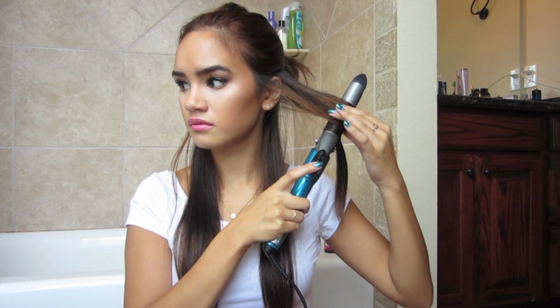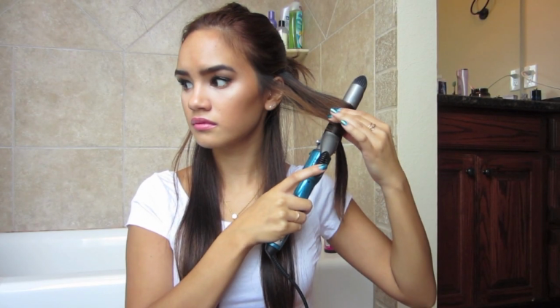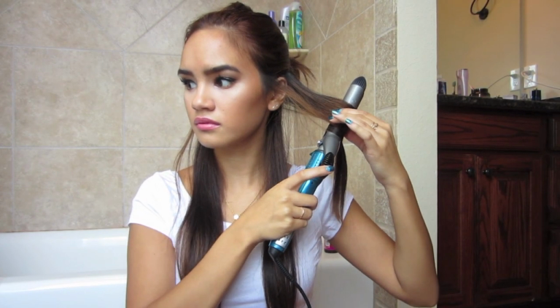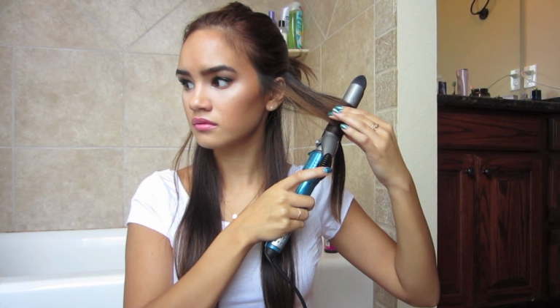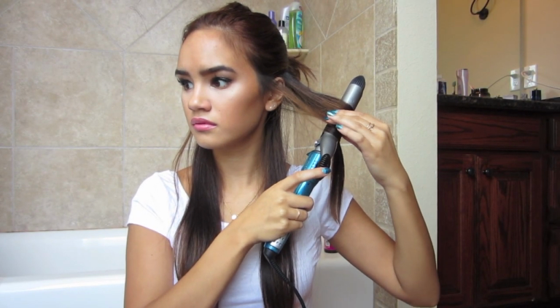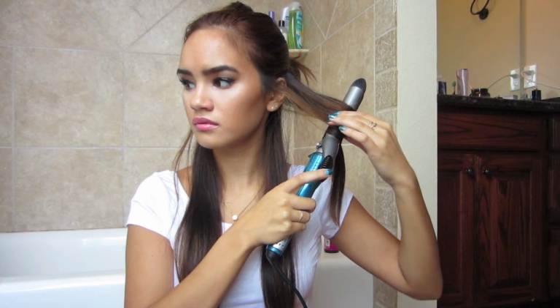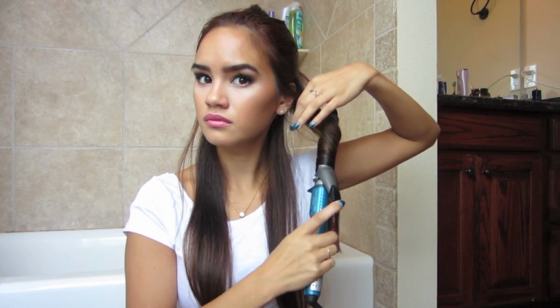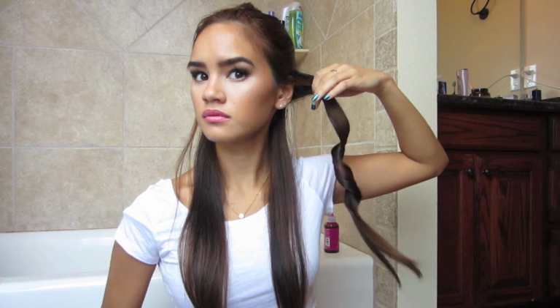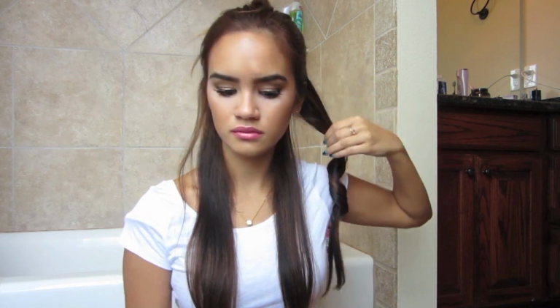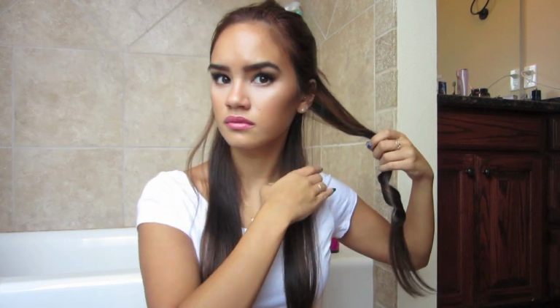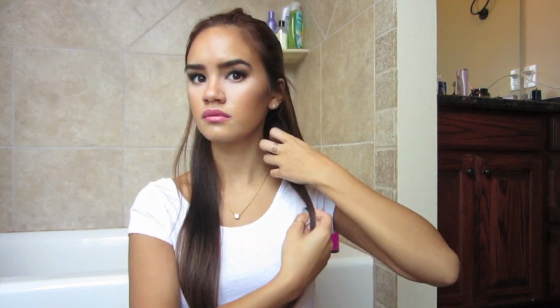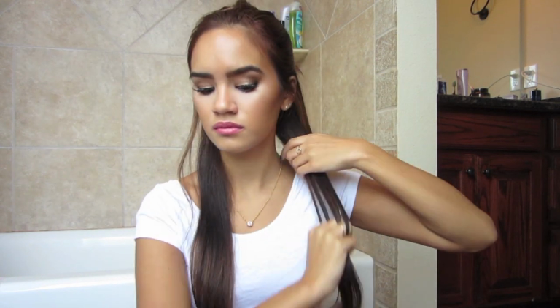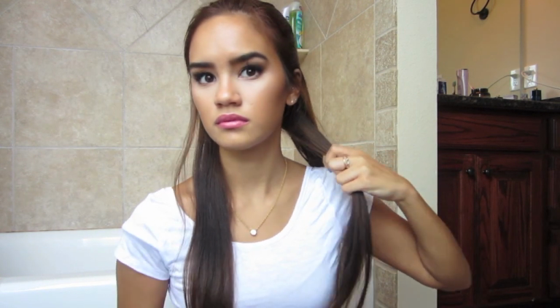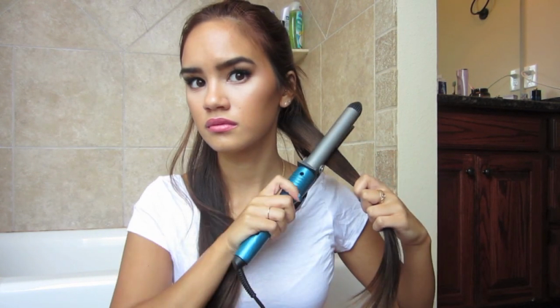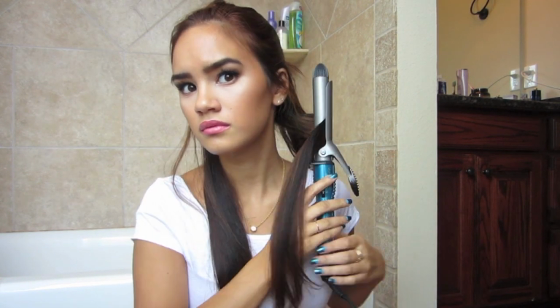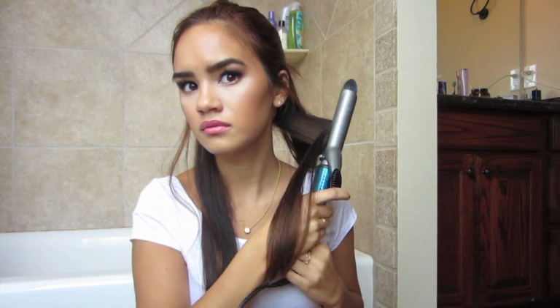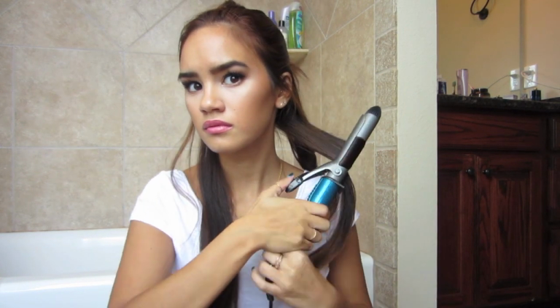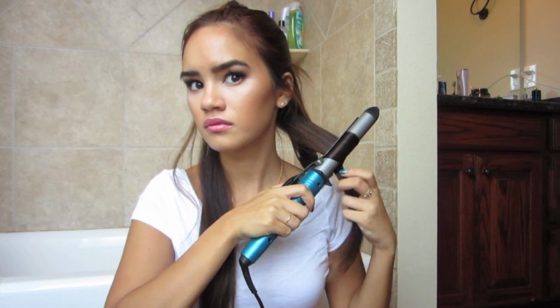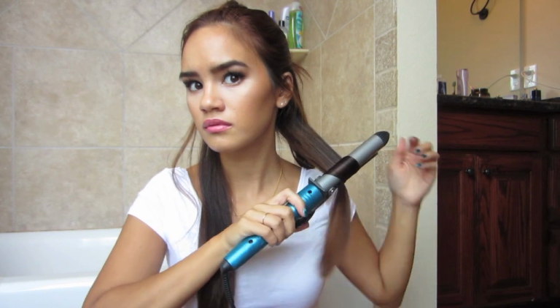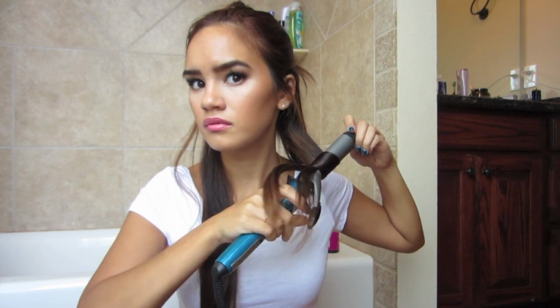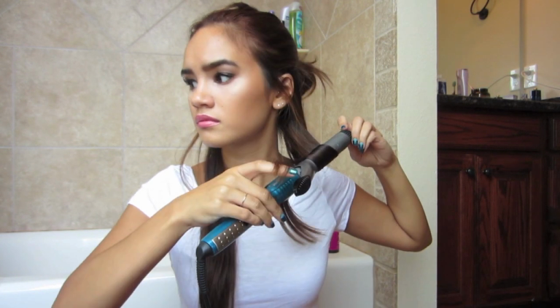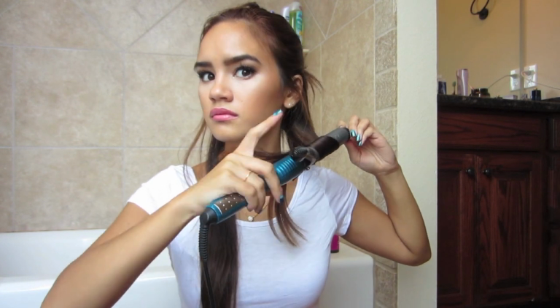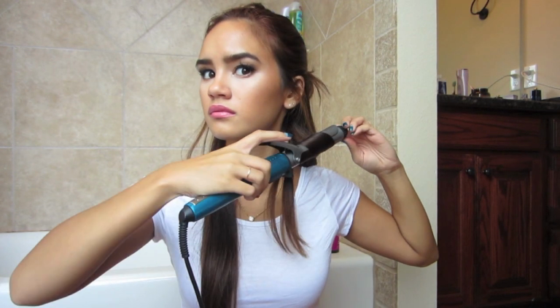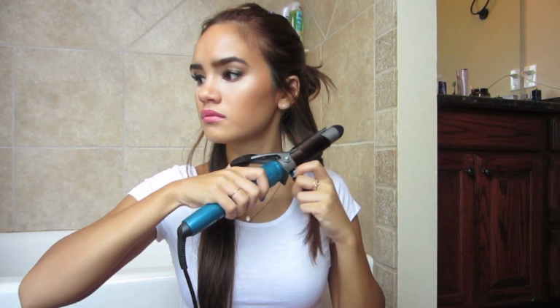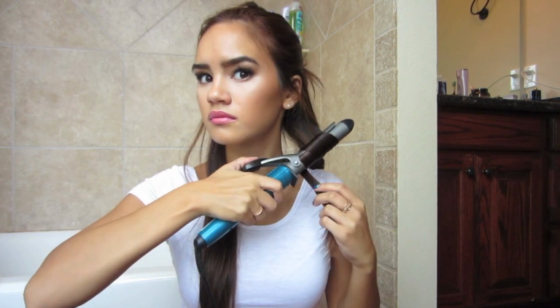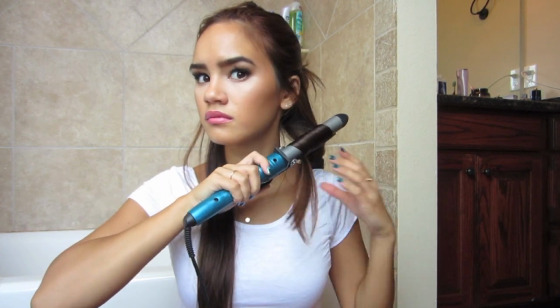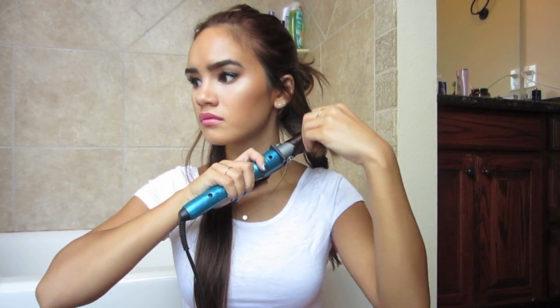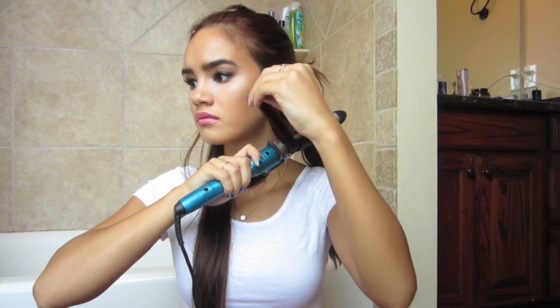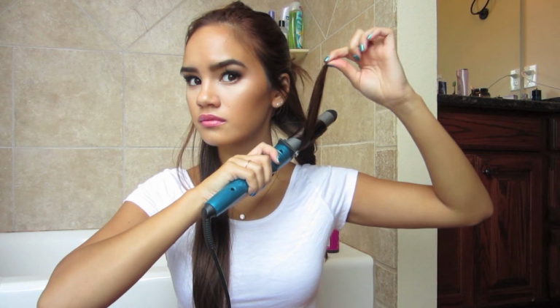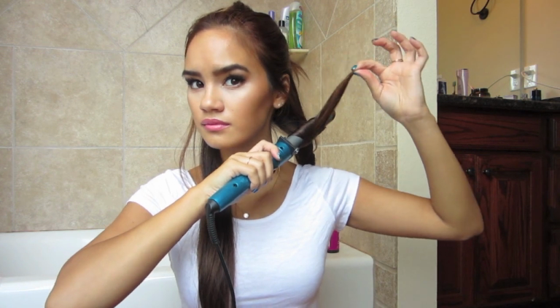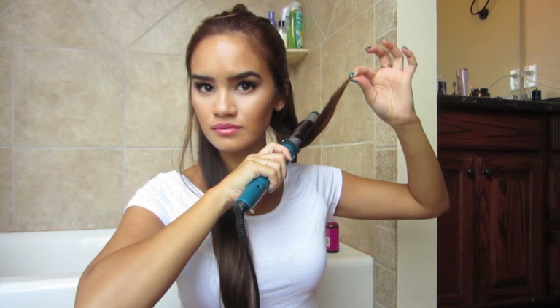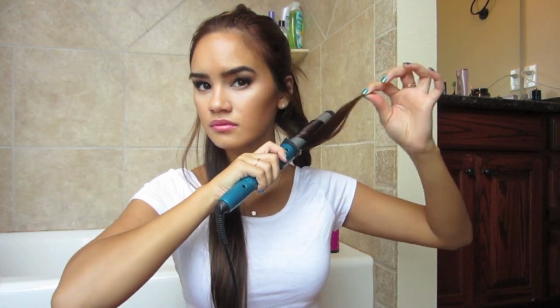What you're going to want to do is only curl the middle section of the pieces of hair that you grab. As you can see I'm leaving out the top and the bottom with a little tail, and I'm only wrapping the hair around about 3-4 times depending on the length of the section of the hair that you're taking.